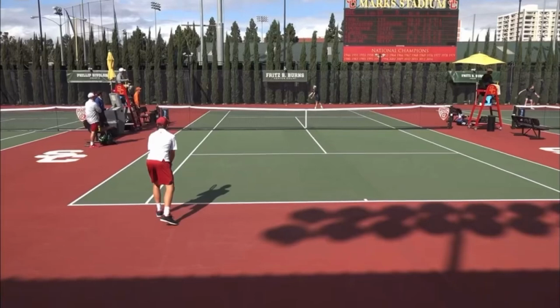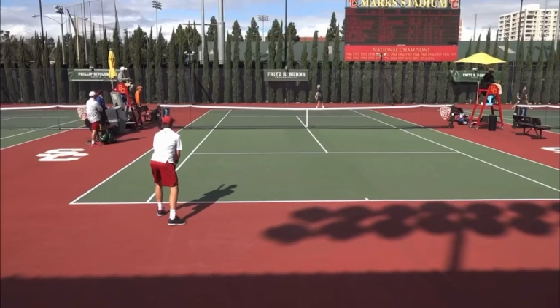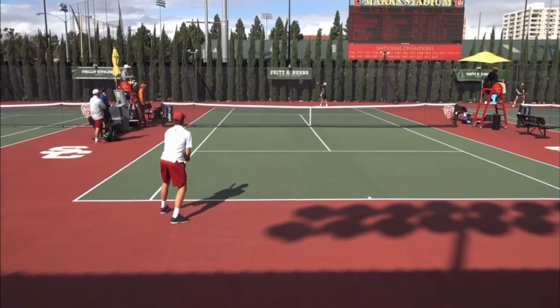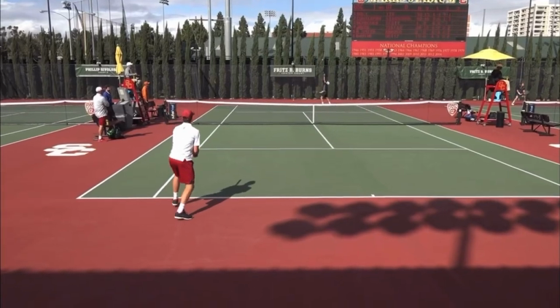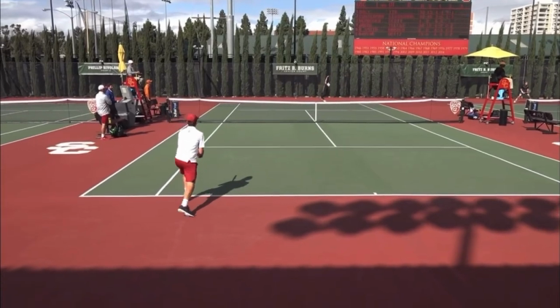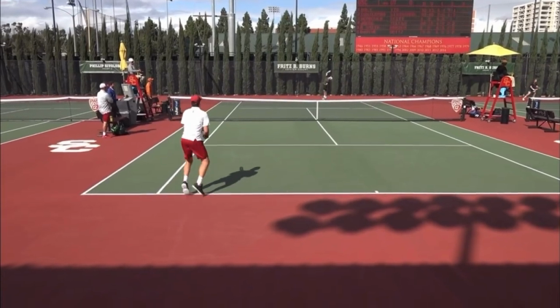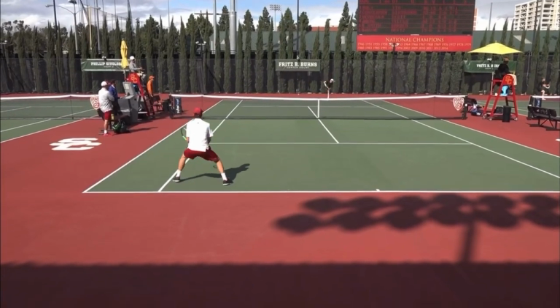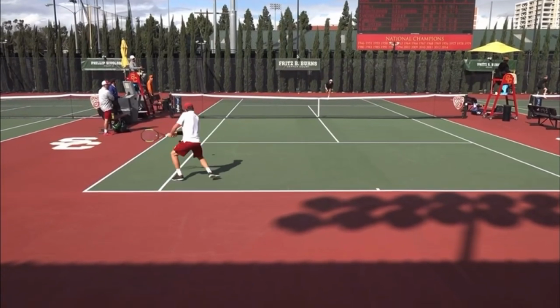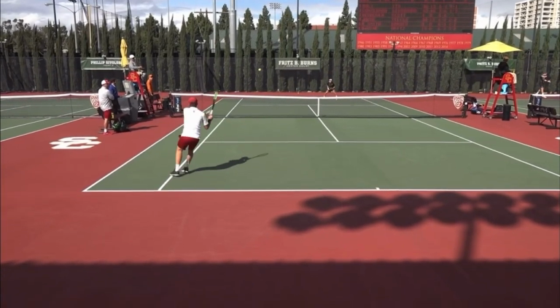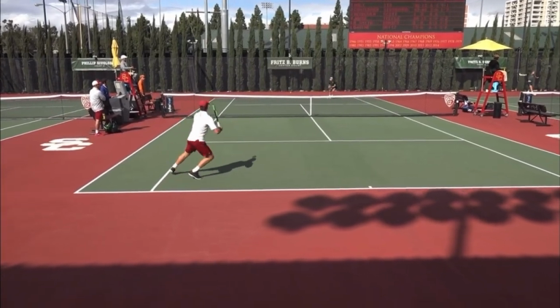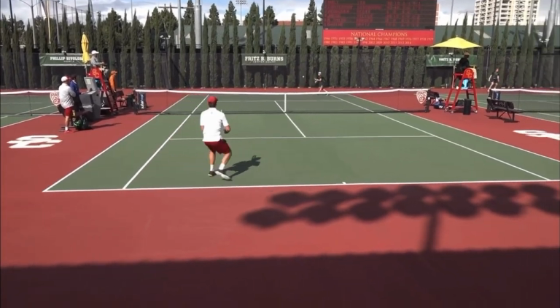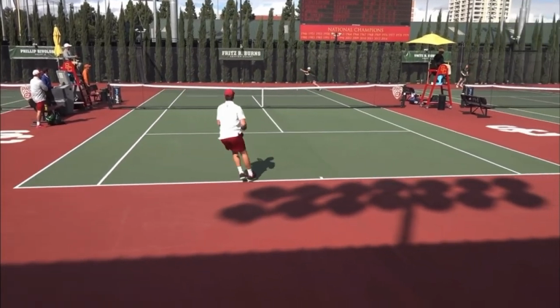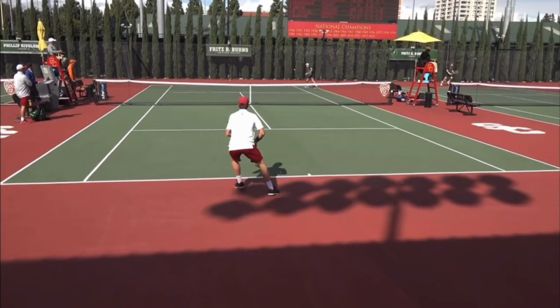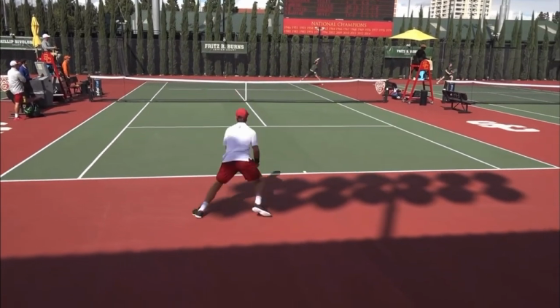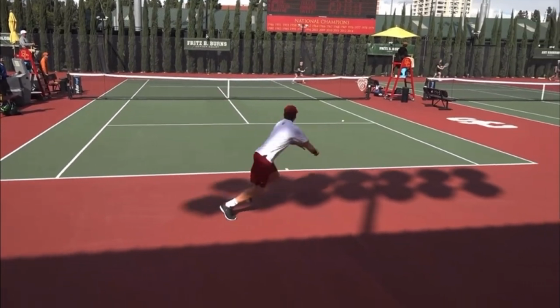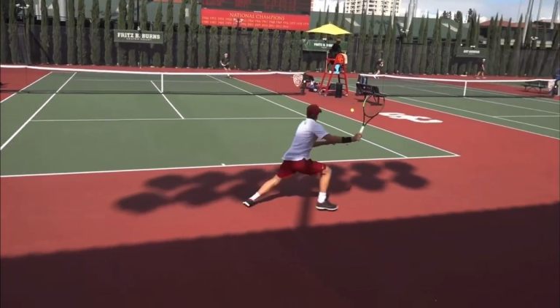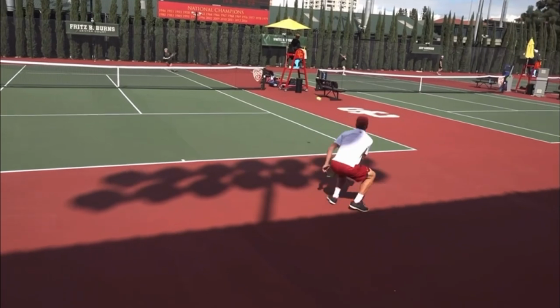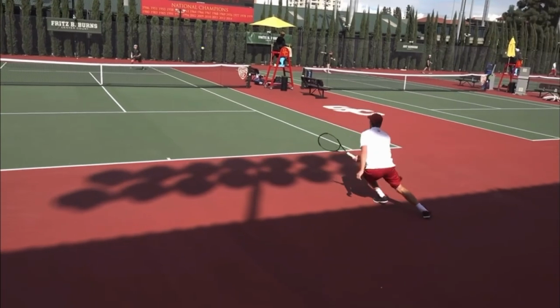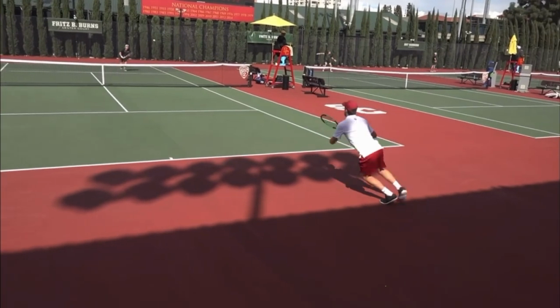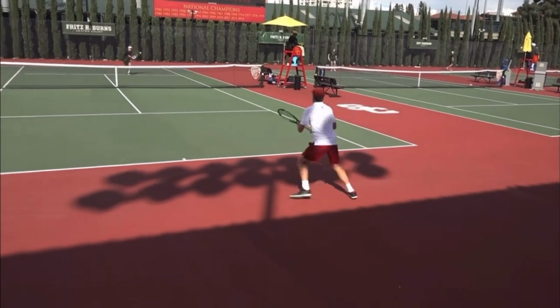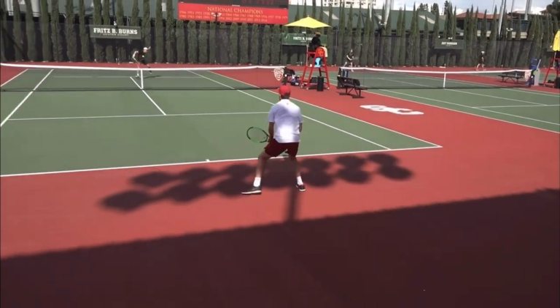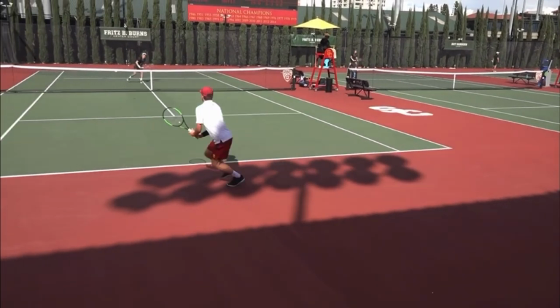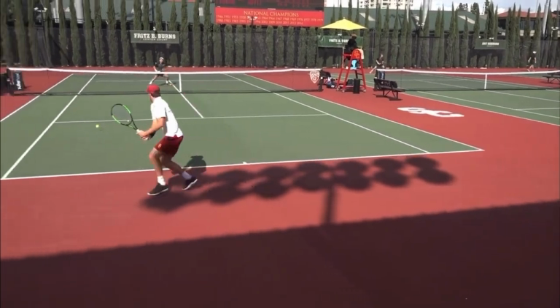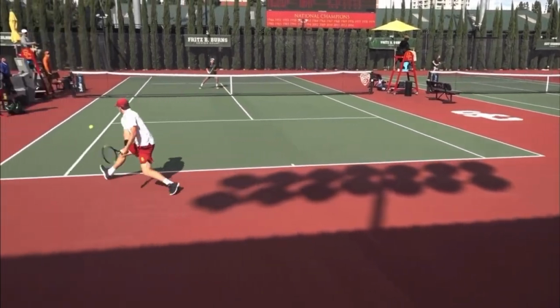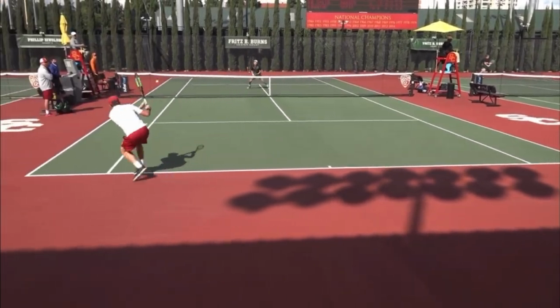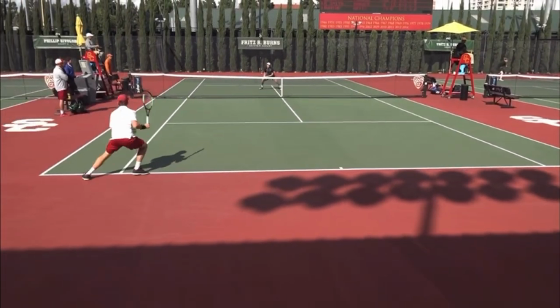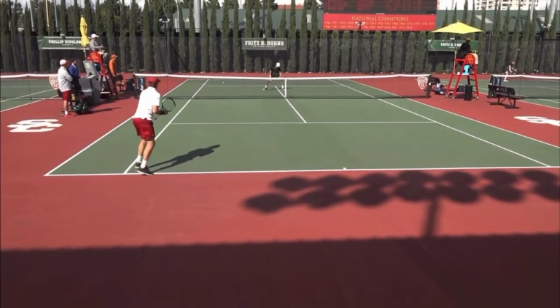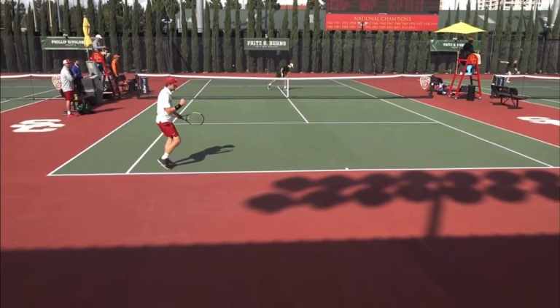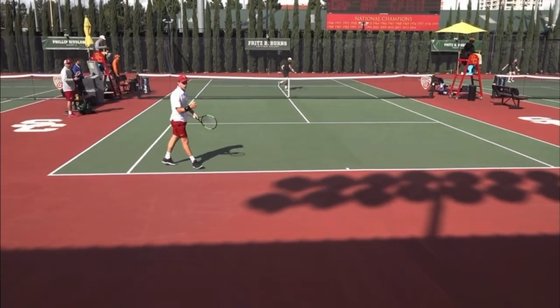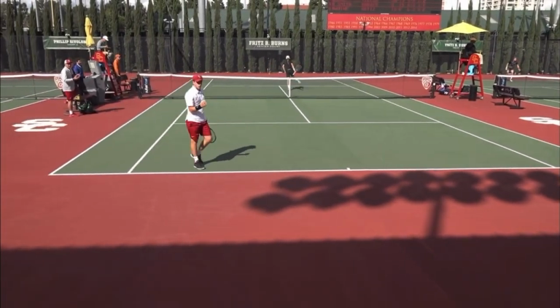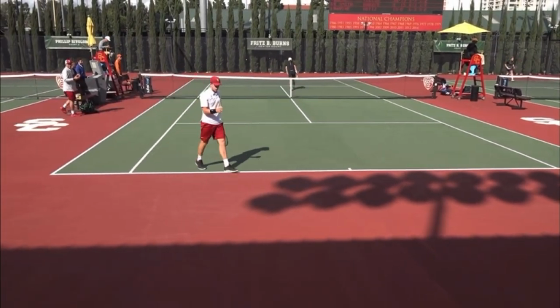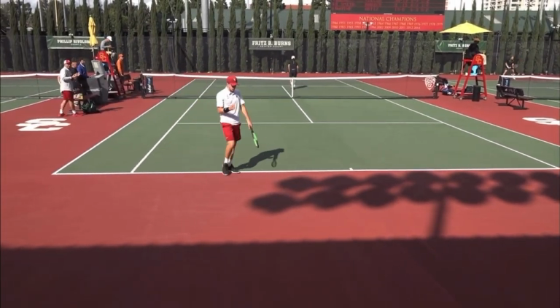When your opponent comes to the net on you in singles, I want you to hit two shots. First, make your opponent volley — half the time, they'll mess it up. The second shot, I want you to pass down the line.